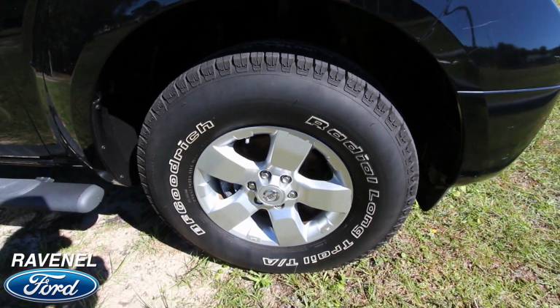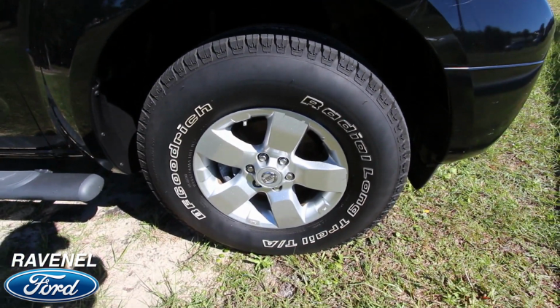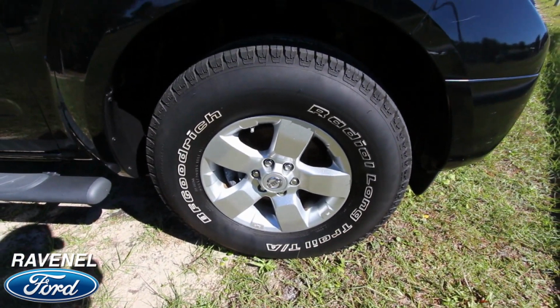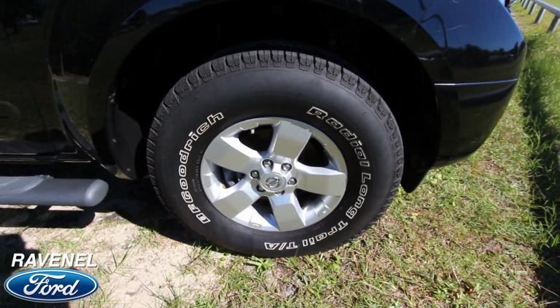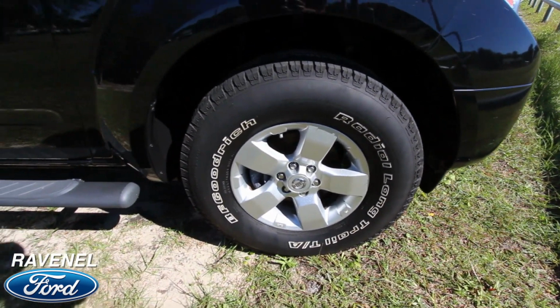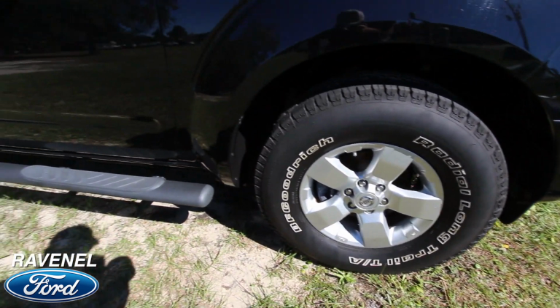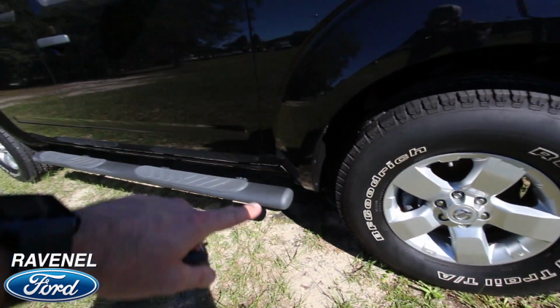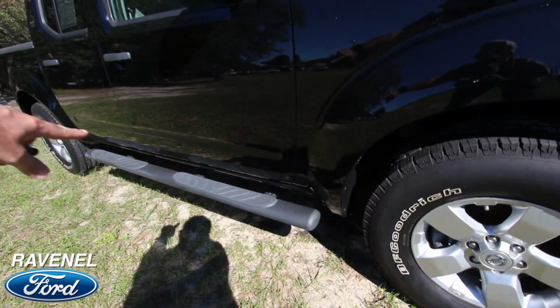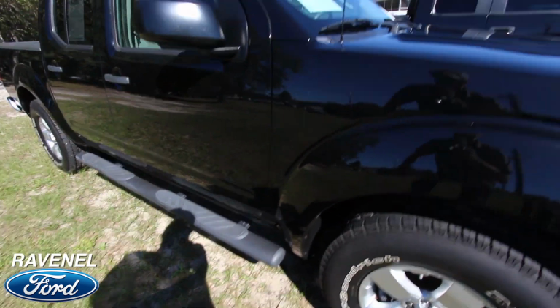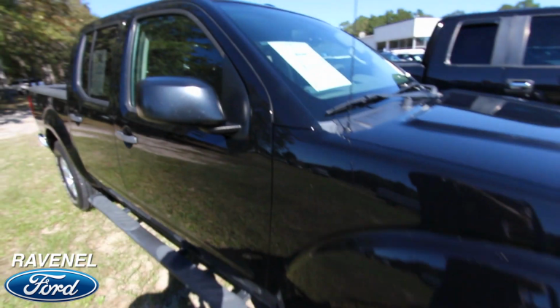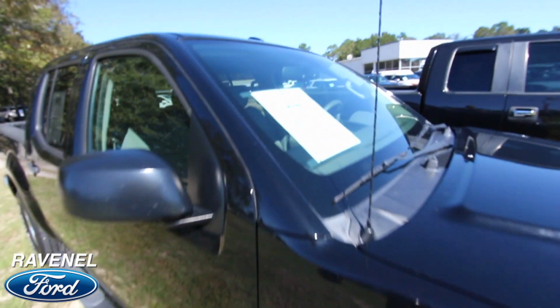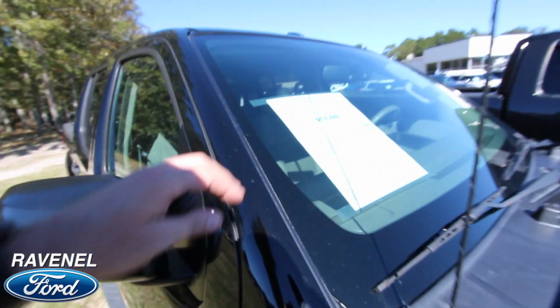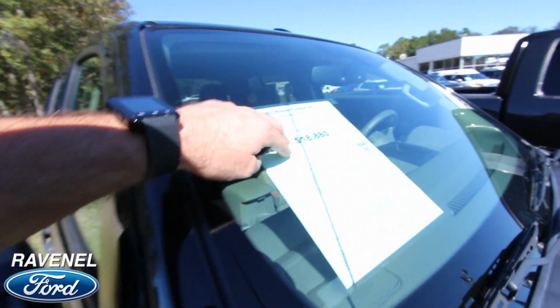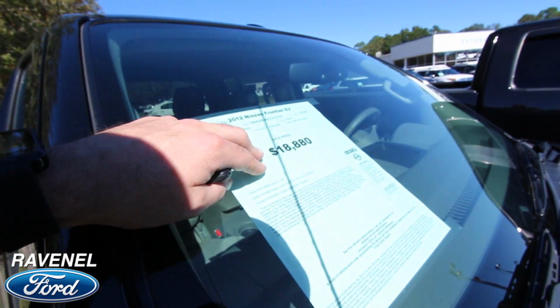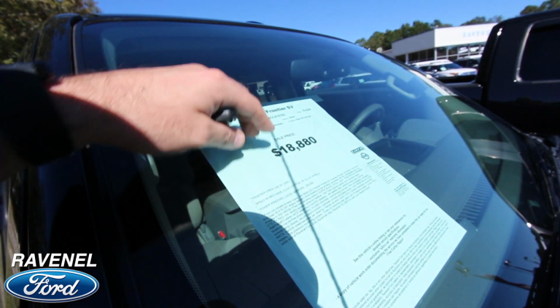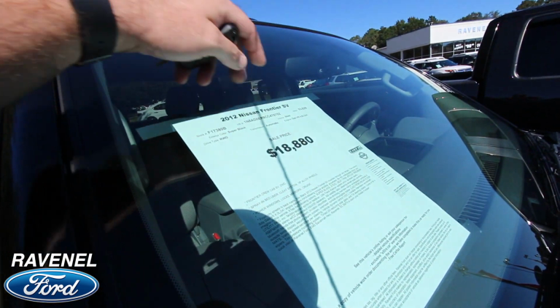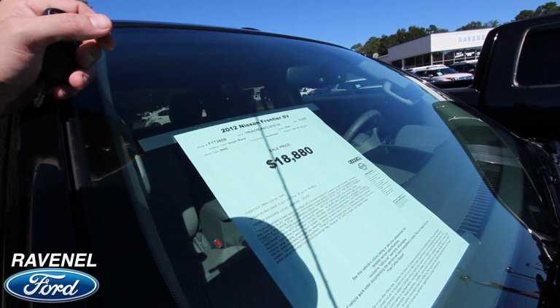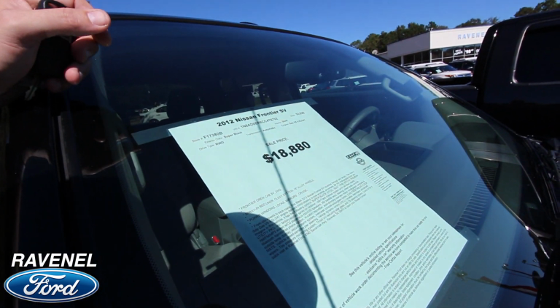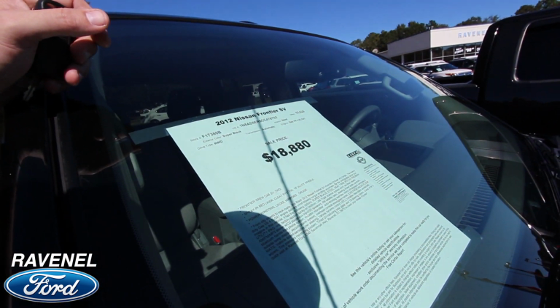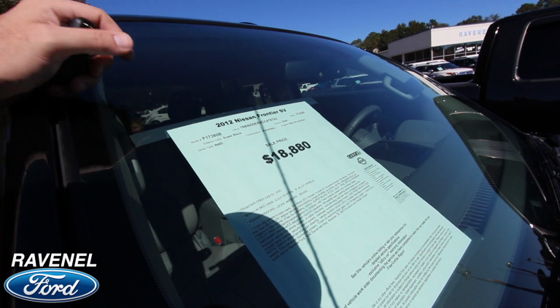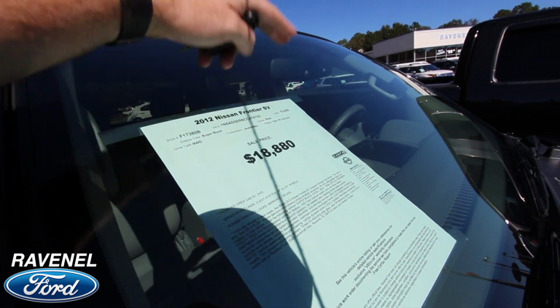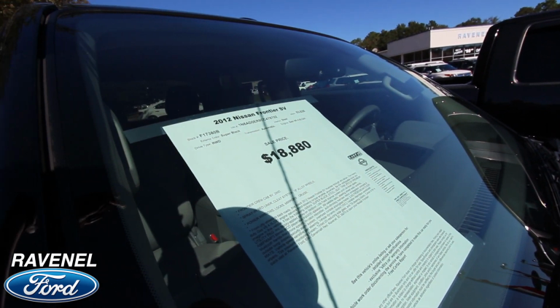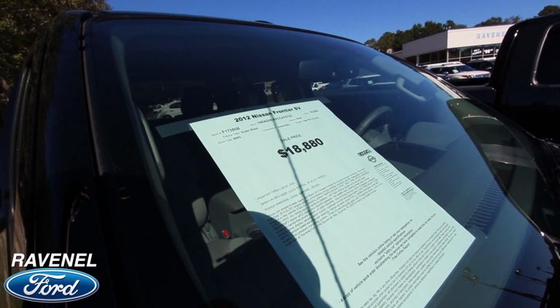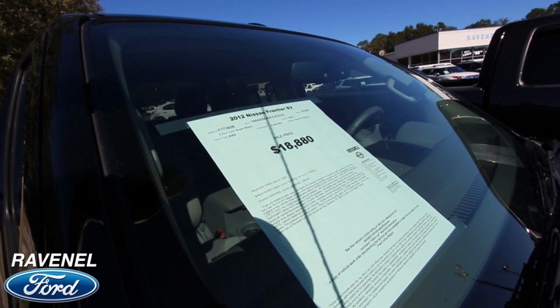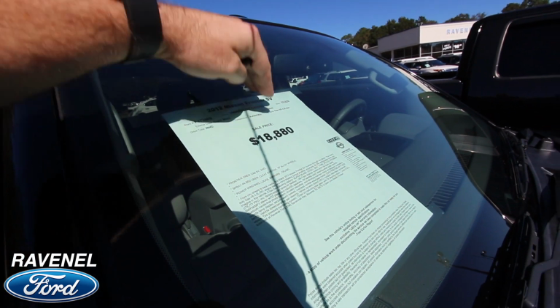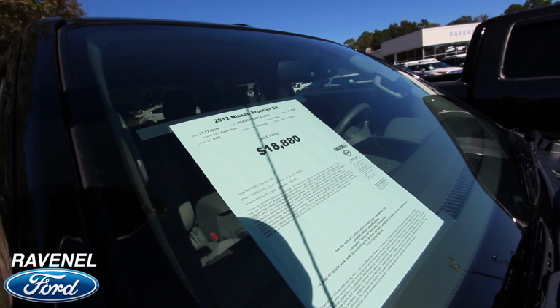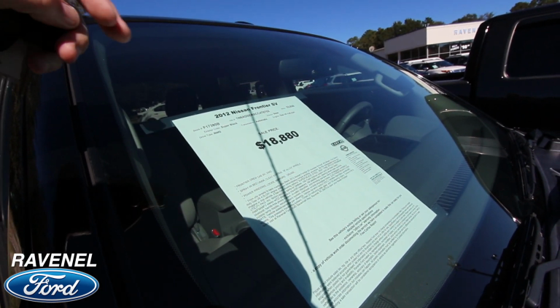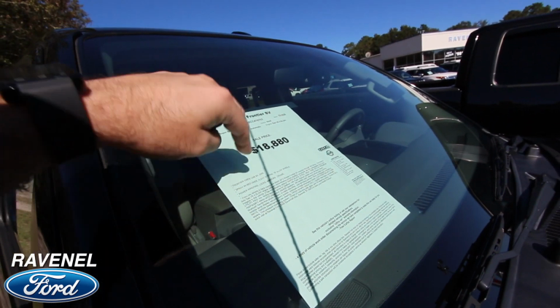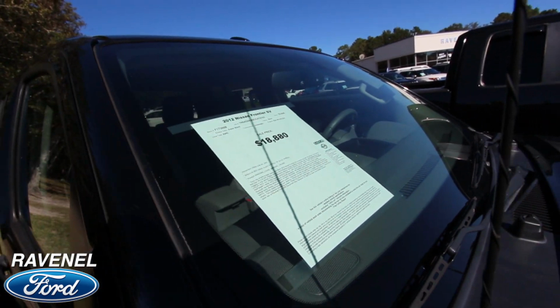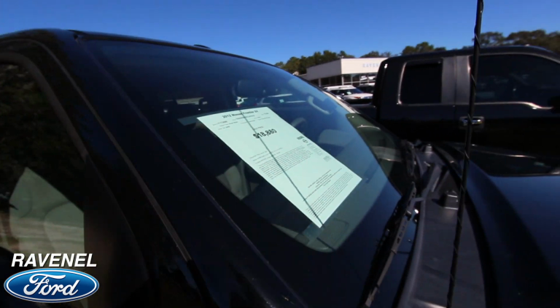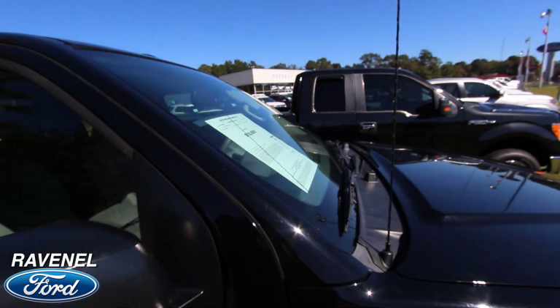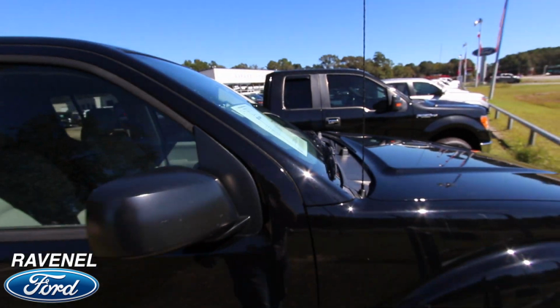You got alloy wheels on here, 16-inch, looking pretty good. You got your running rails. Your price is $18,880, your mileage is 53,628 miles. V6 up under the hood — $18,880 is the price, not bad. Full four-door so plenty of room on the inside.